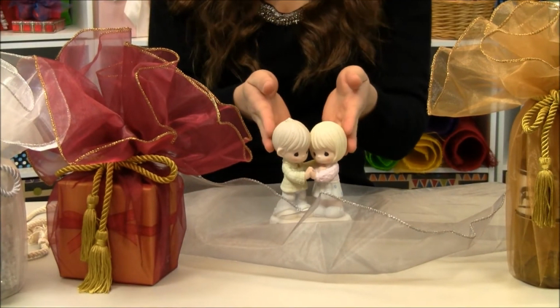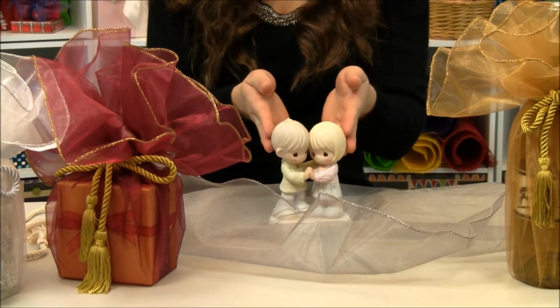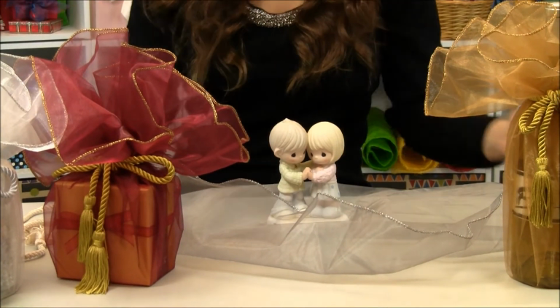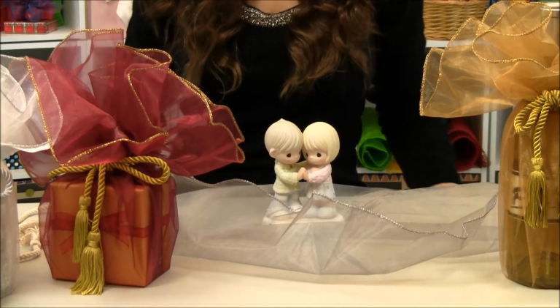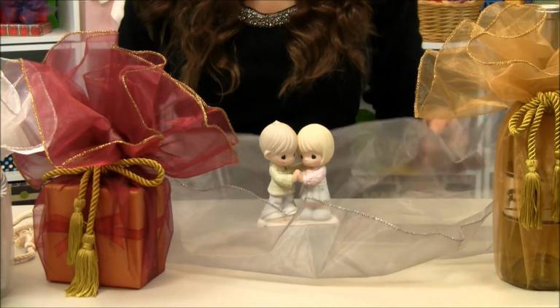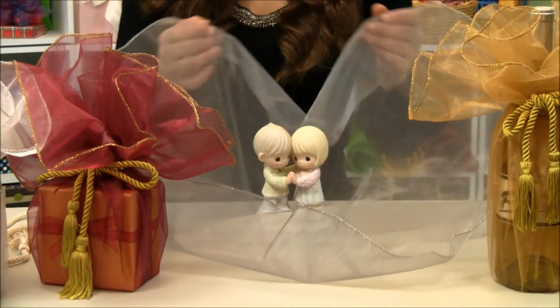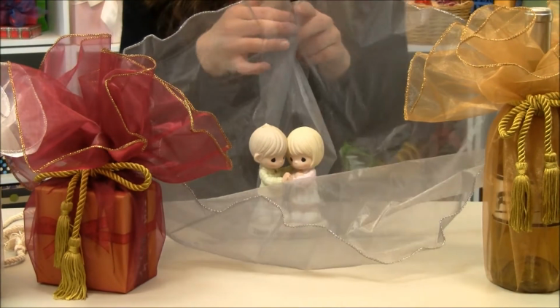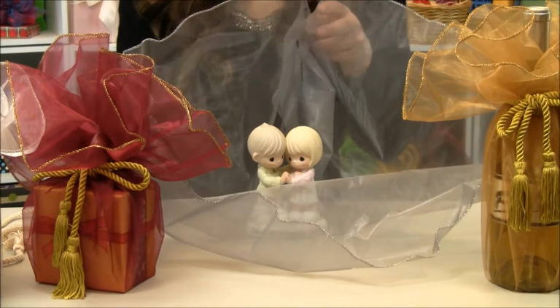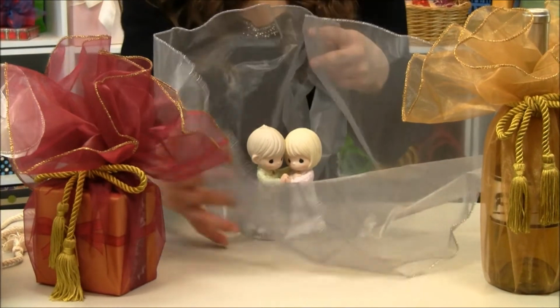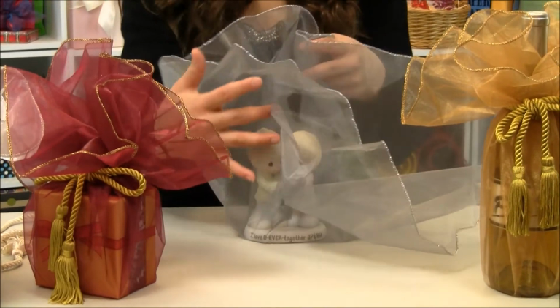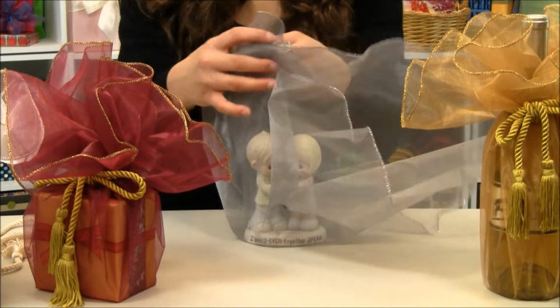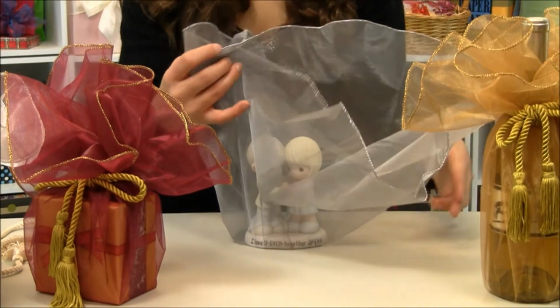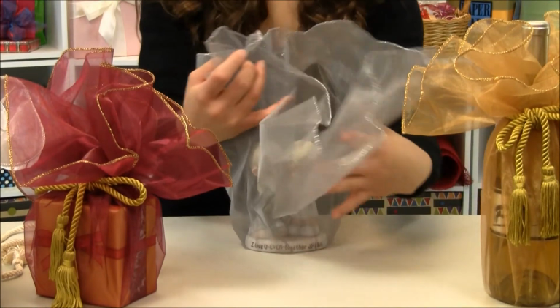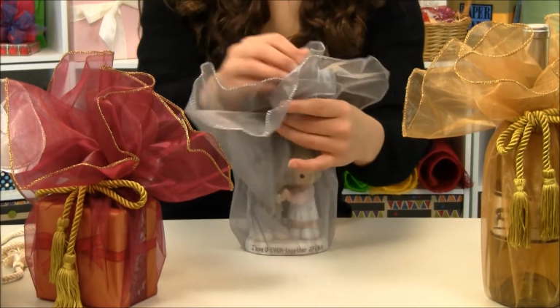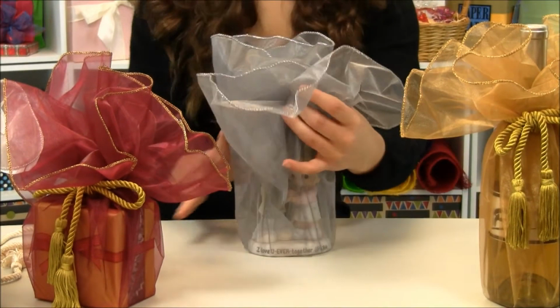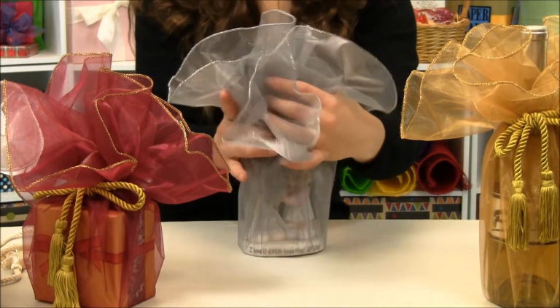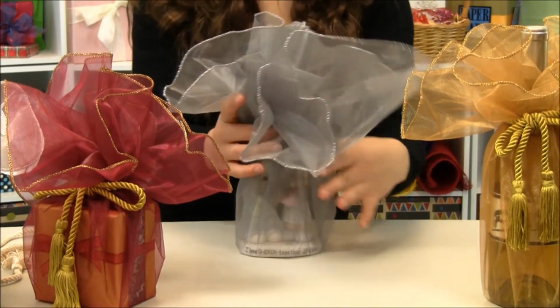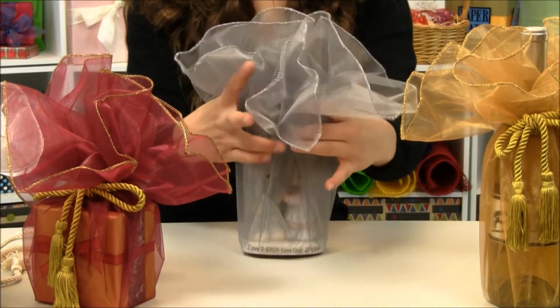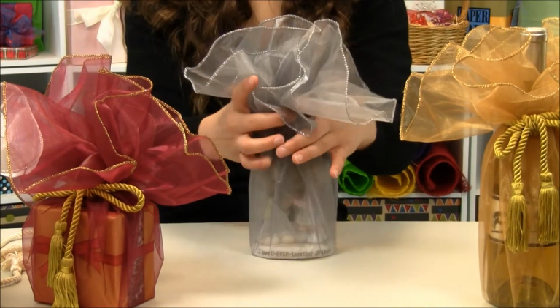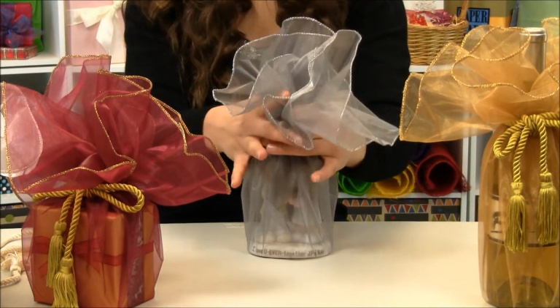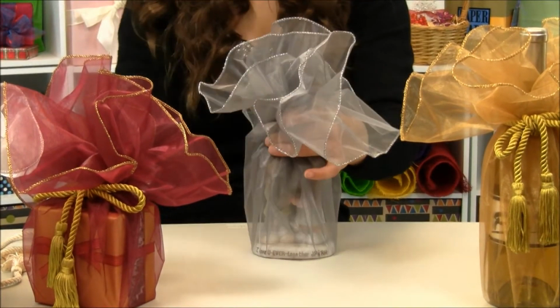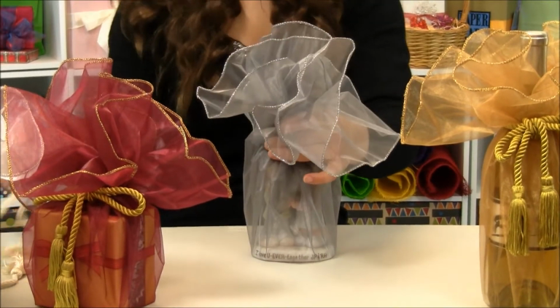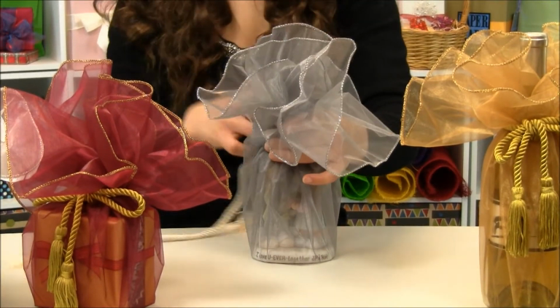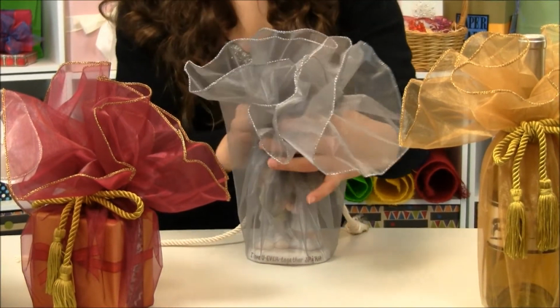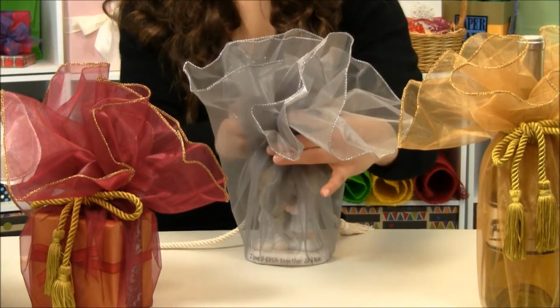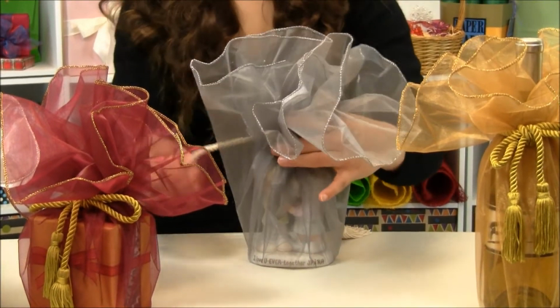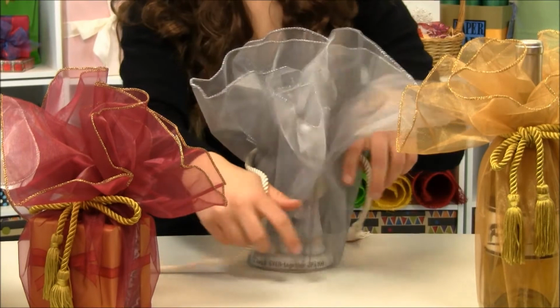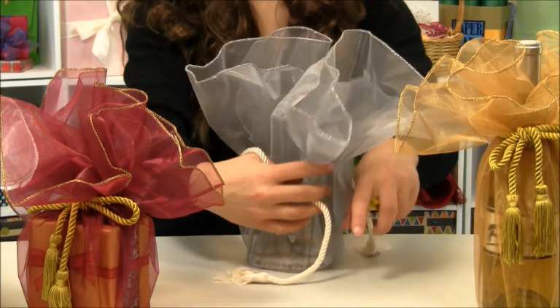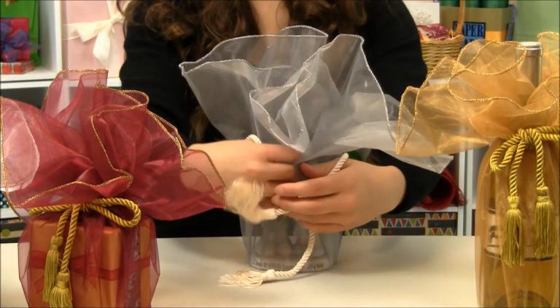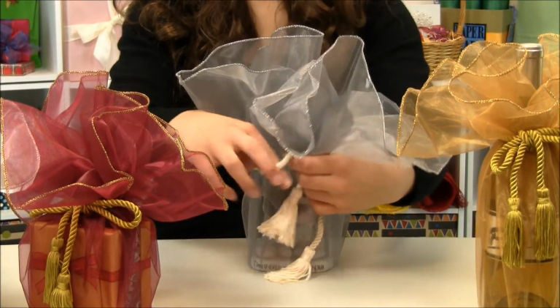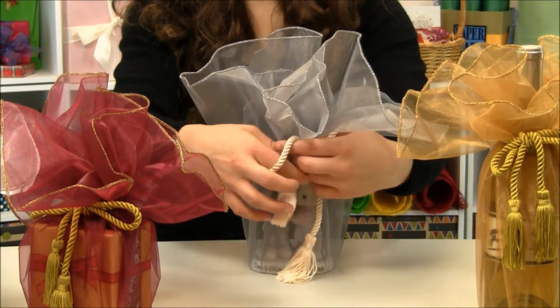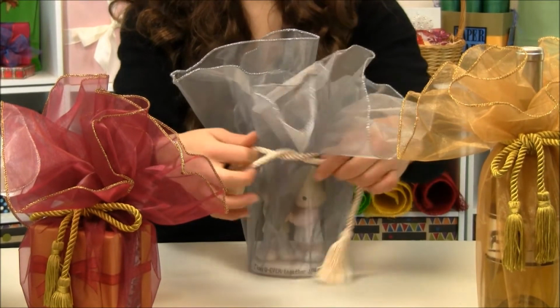I have here this little statue that I've placed inside. I'm going to wrap the edges, take my branded tassel cord, and tie it shut.